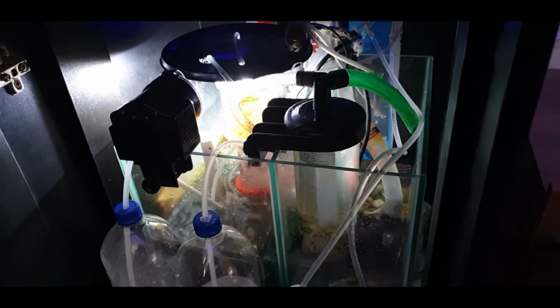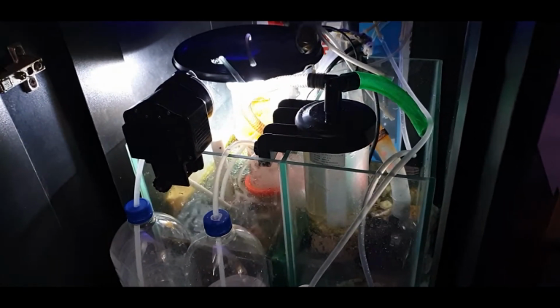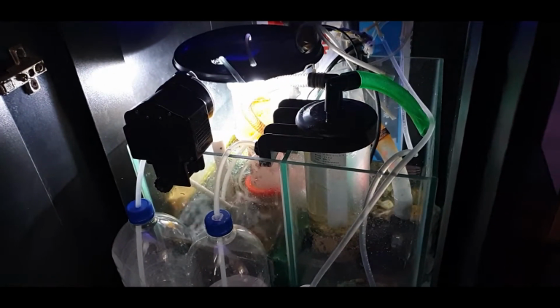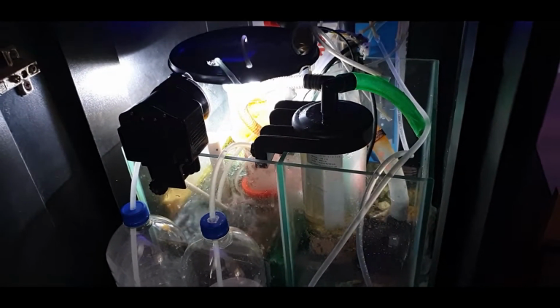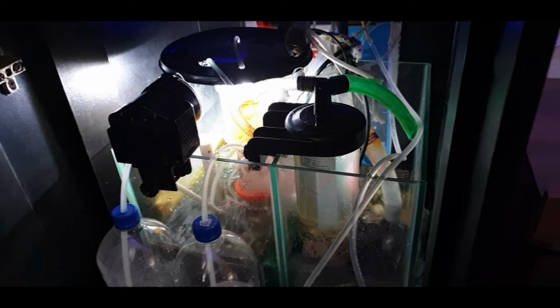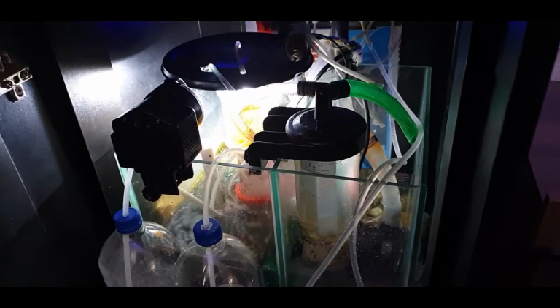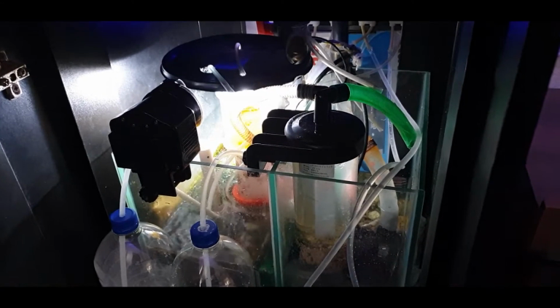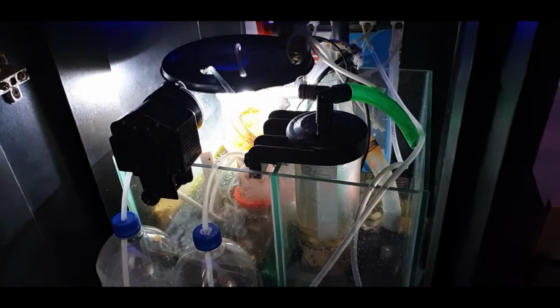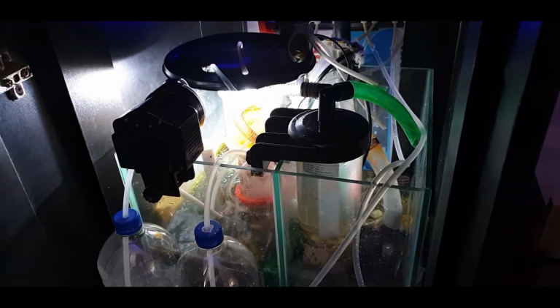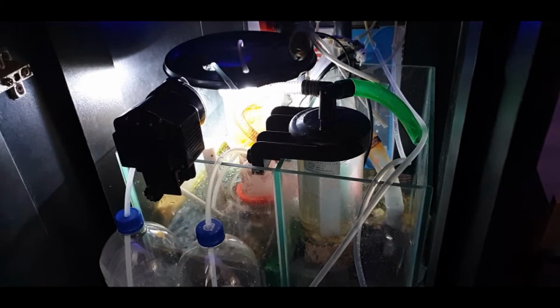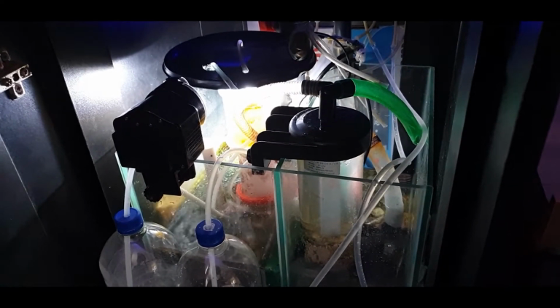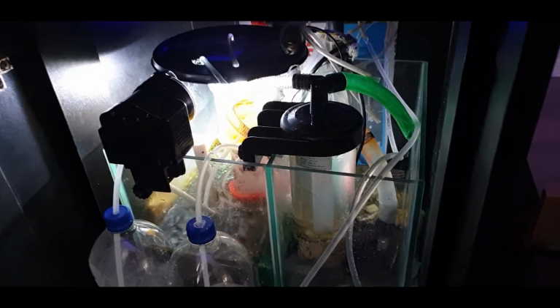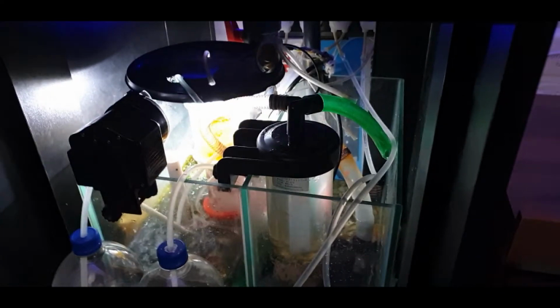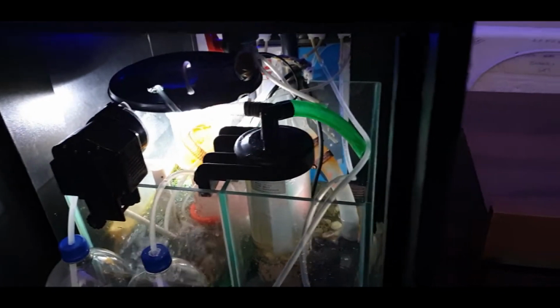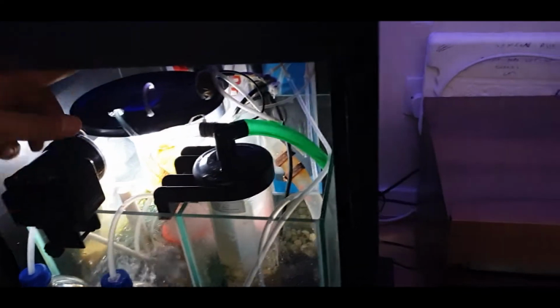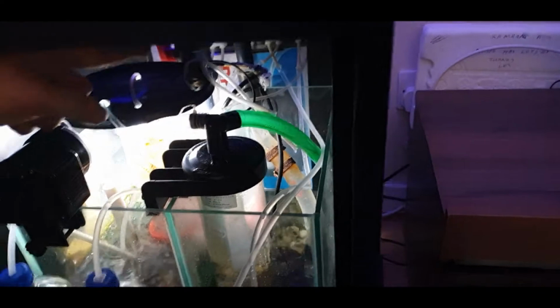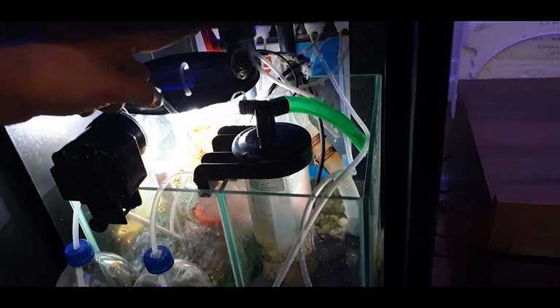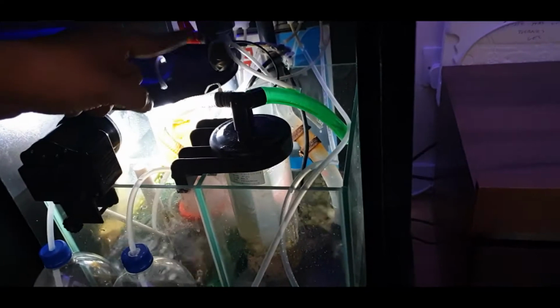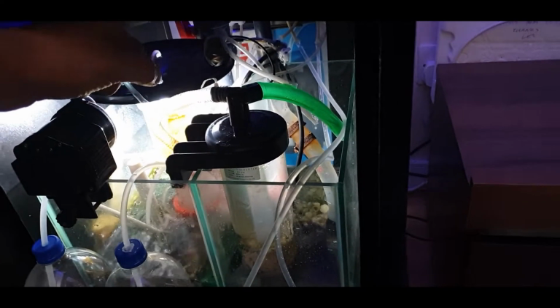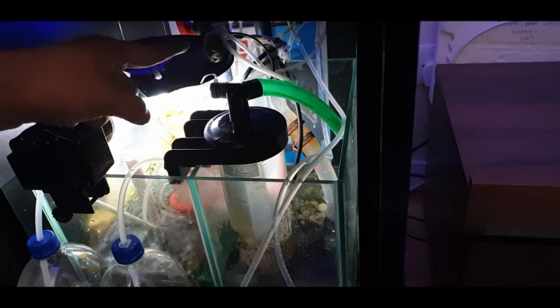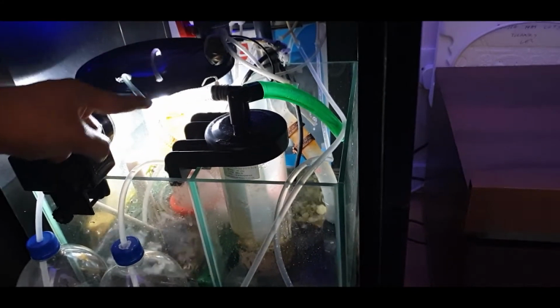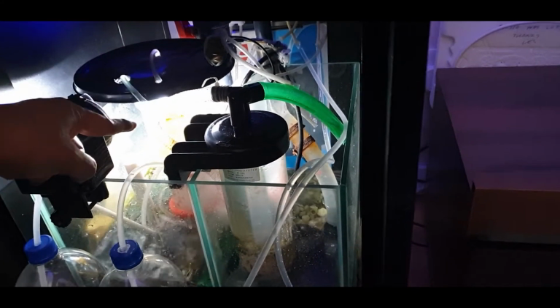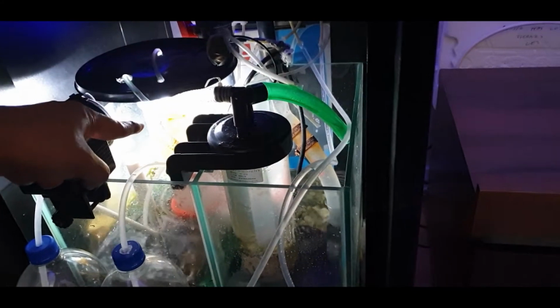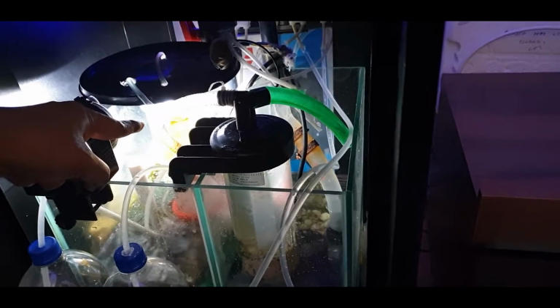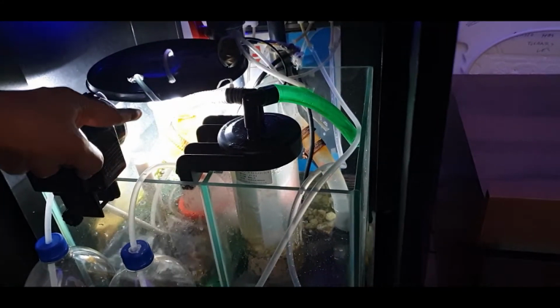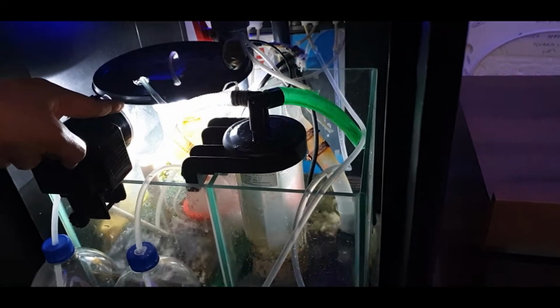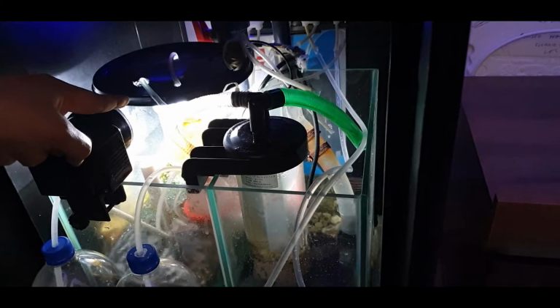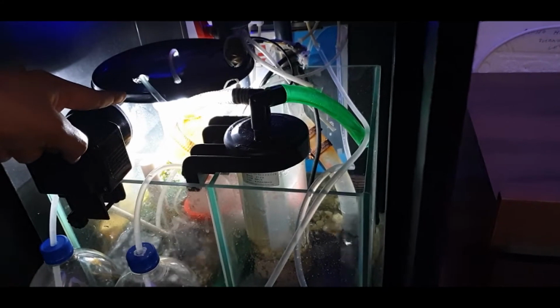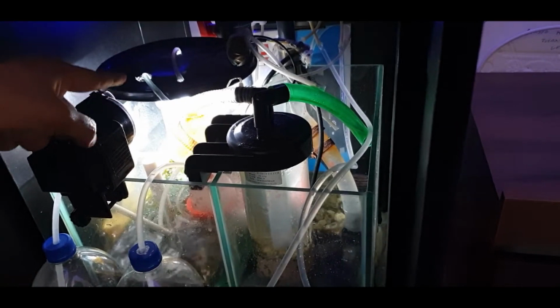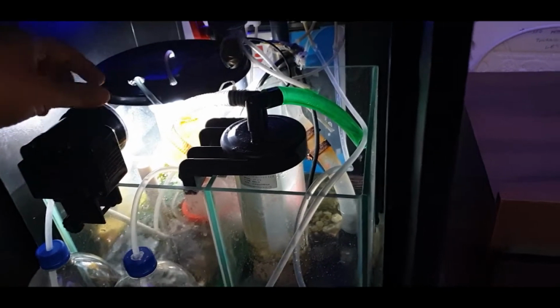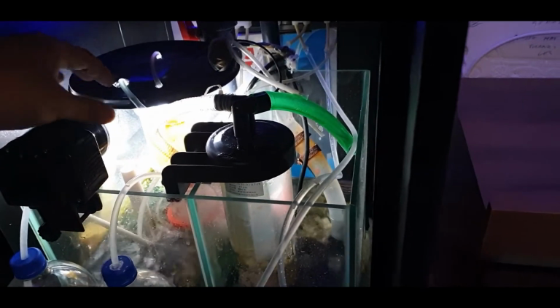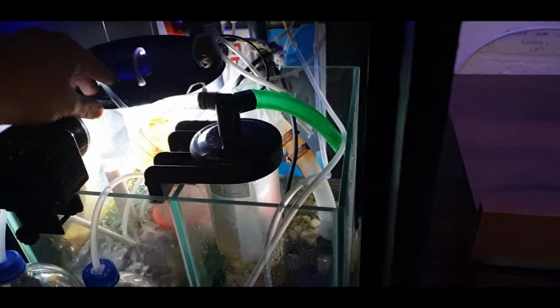Anyone can do it and it works brilliantly on nano tanks with a small sump. You'll see the water coming in from there, it comes down and goes straight into the chaeto. Rather than going for some expensive chaeto light, I've gone with this.